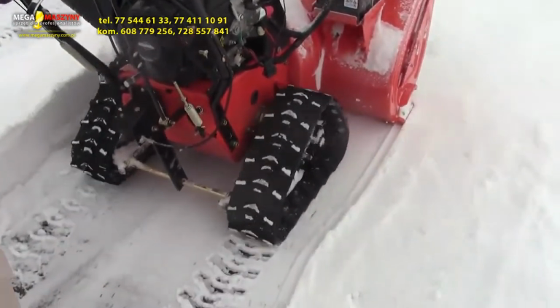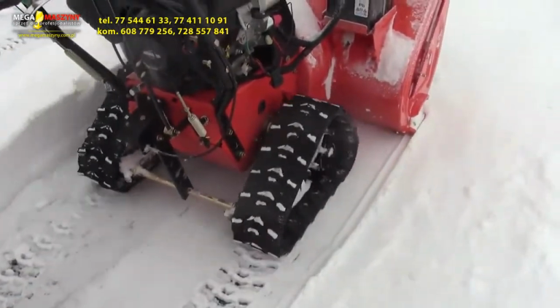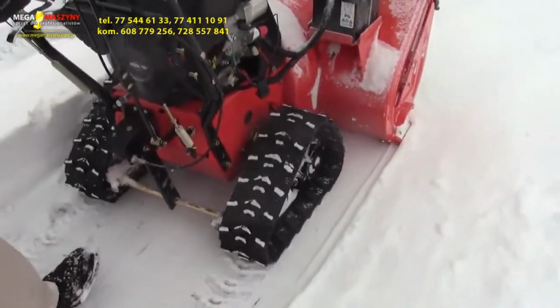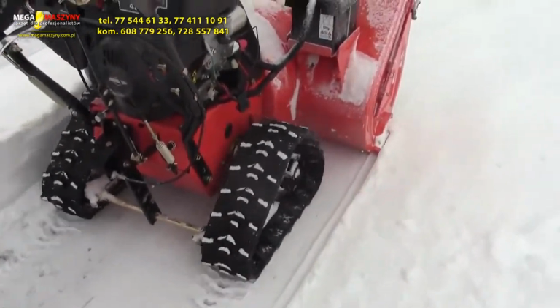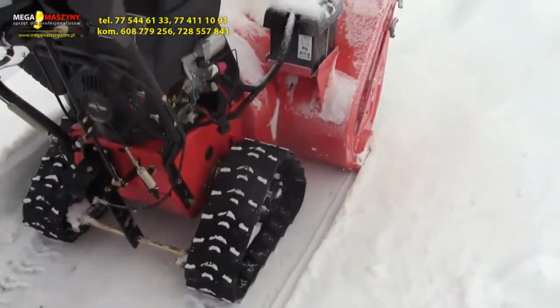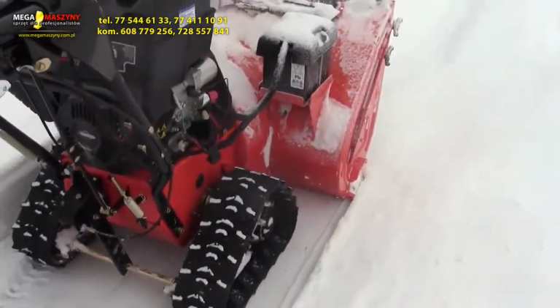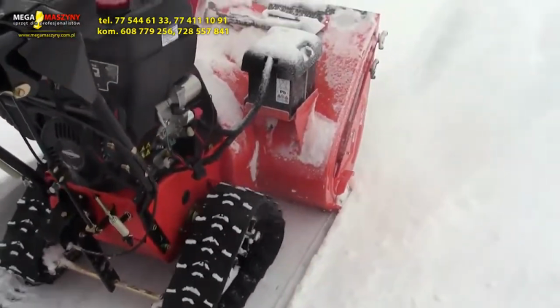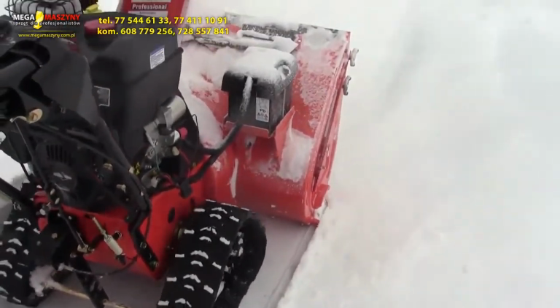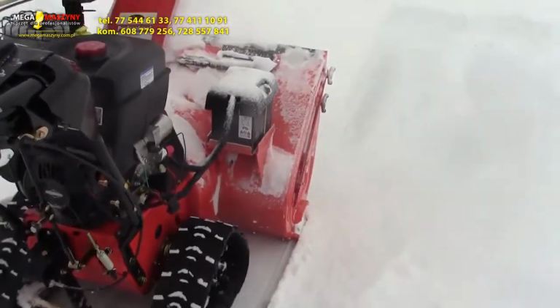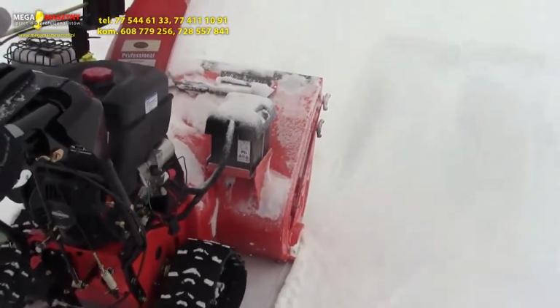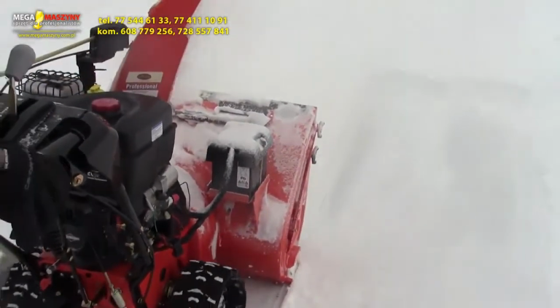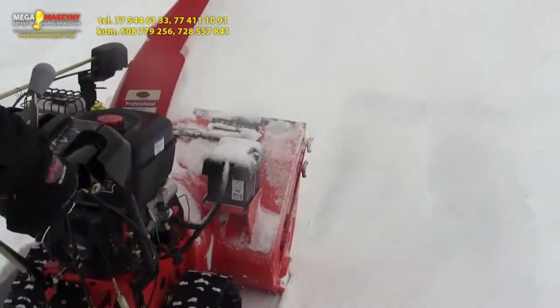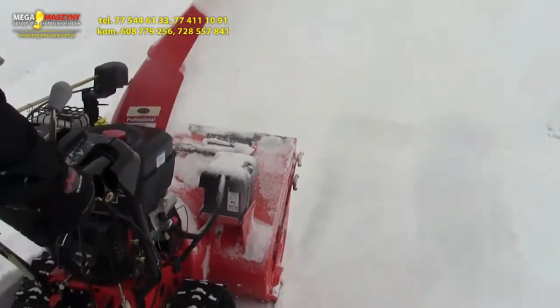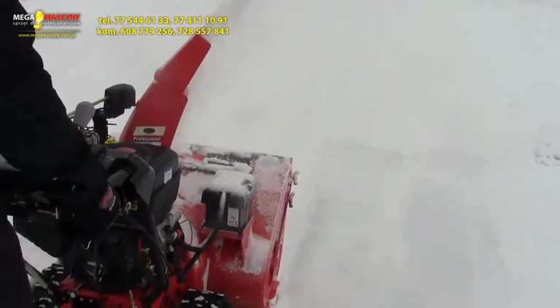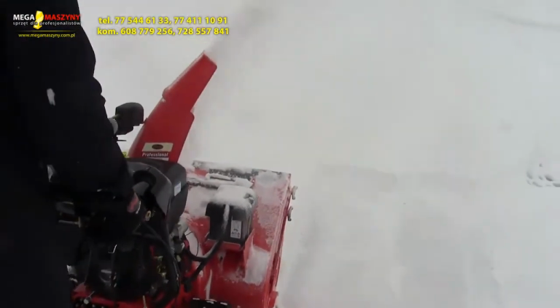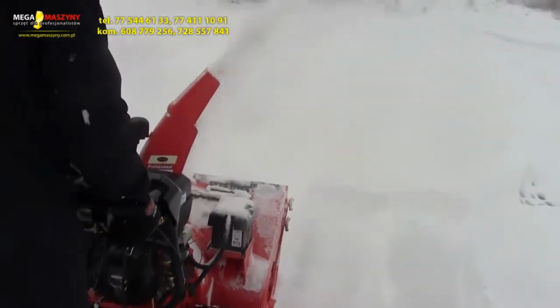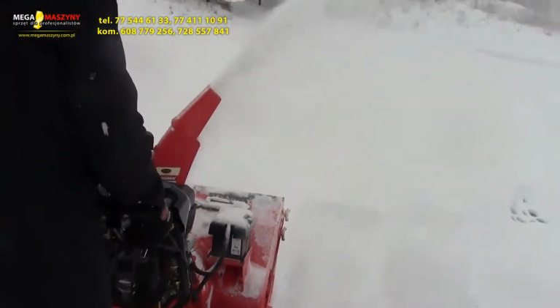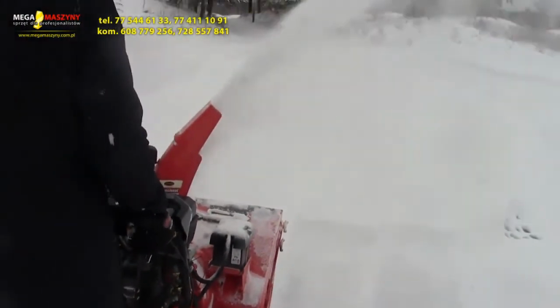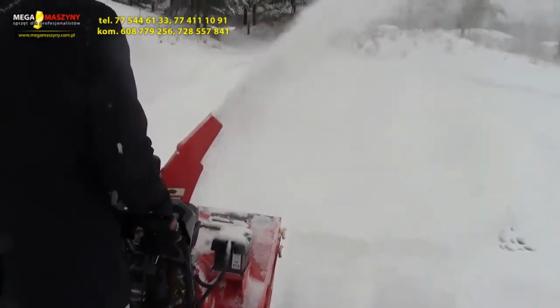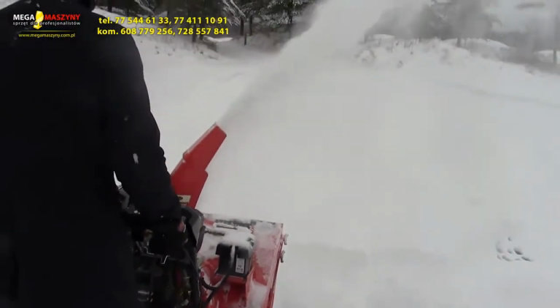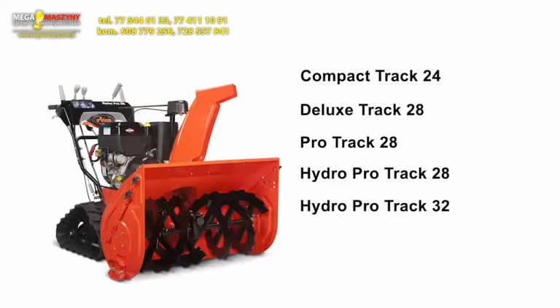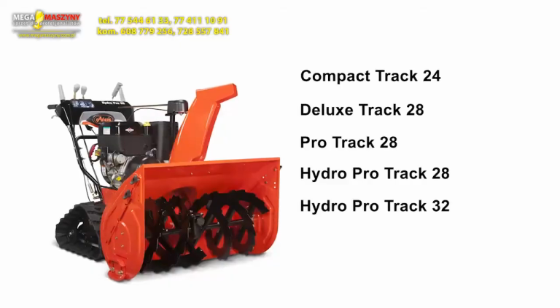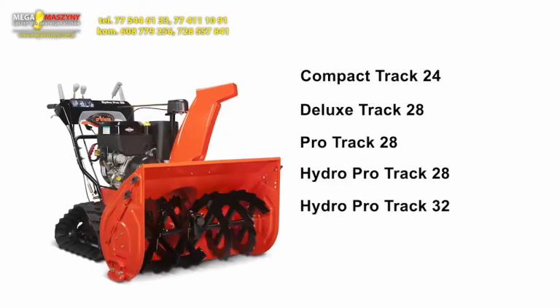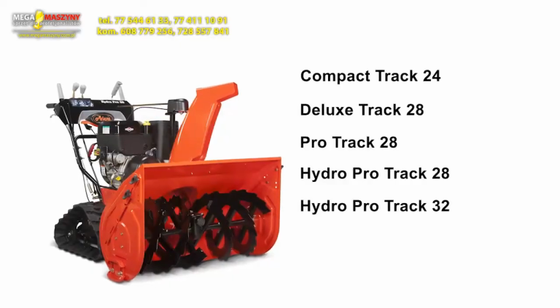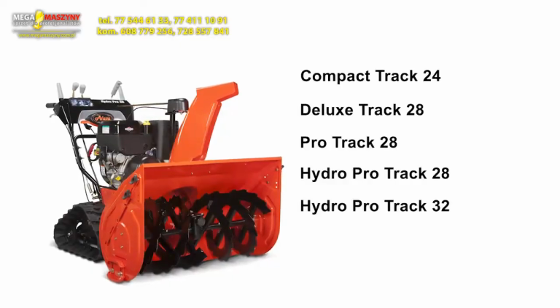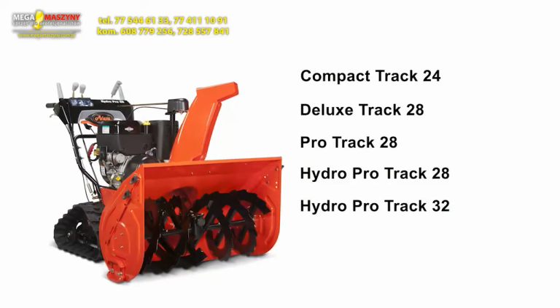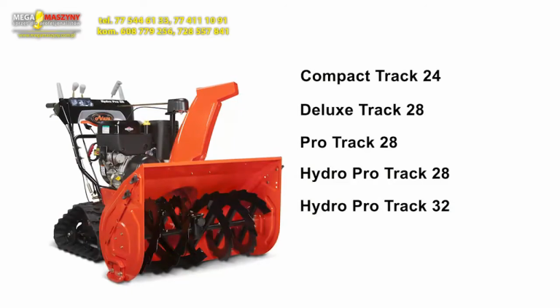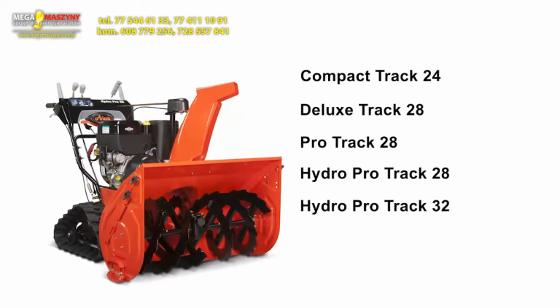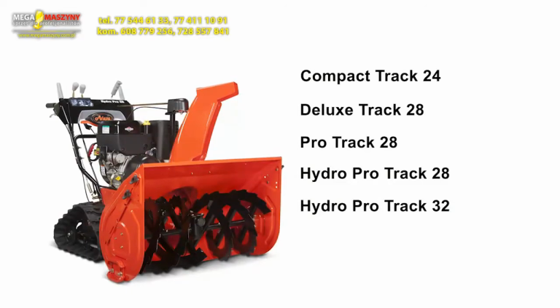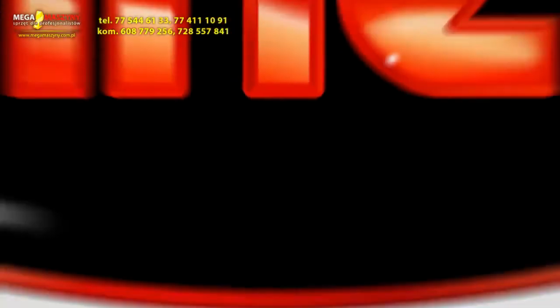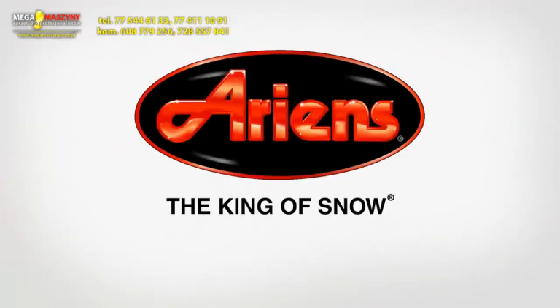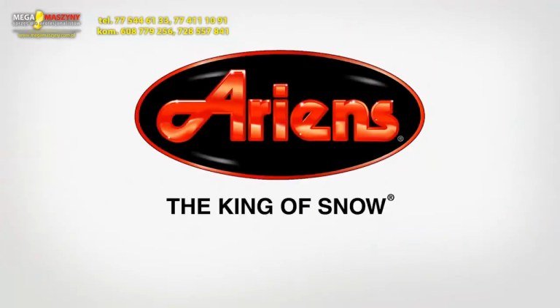Plus, it's backed by an industry-leading warranty and is the number one brand snow throw in the world. Just another unique snow throw line from Aaron's, the king of snow.